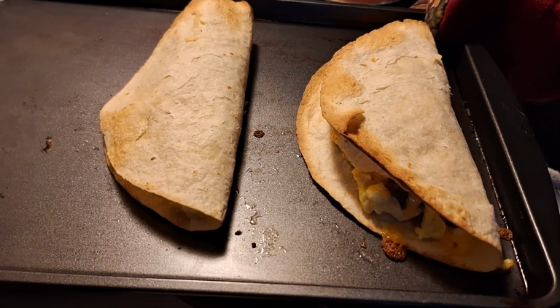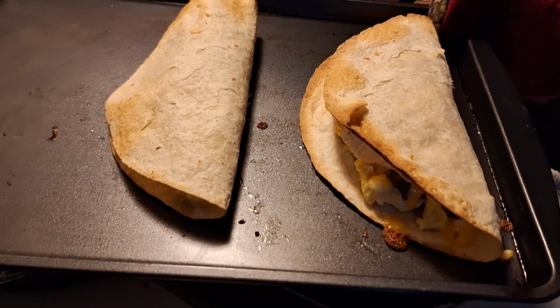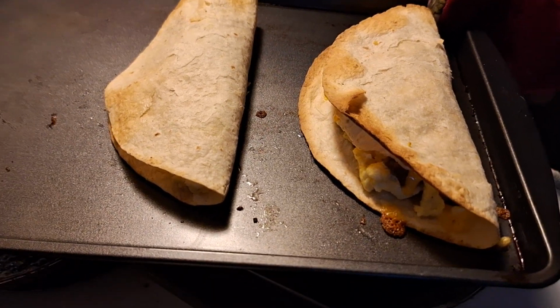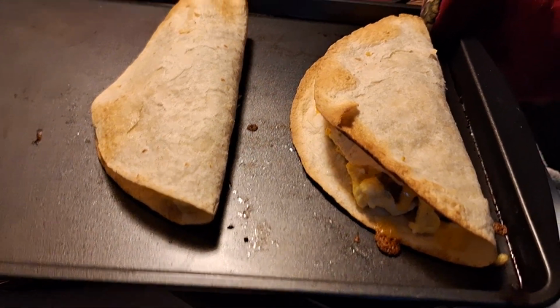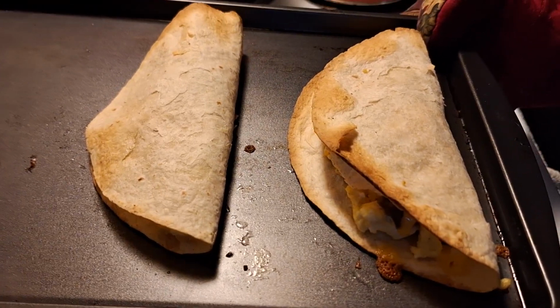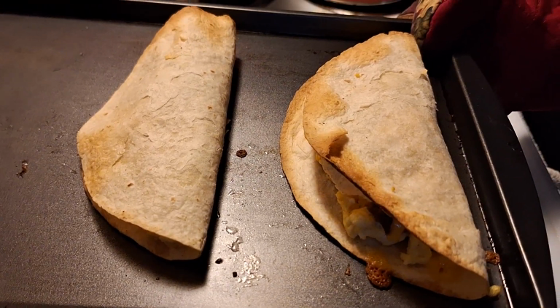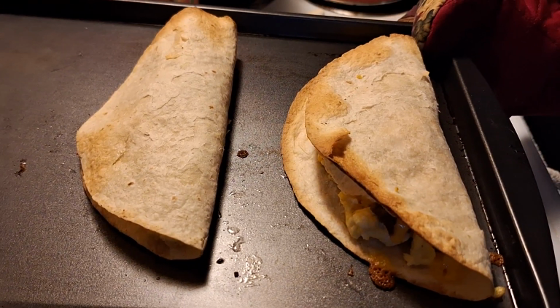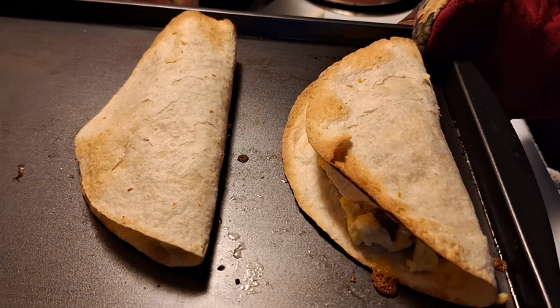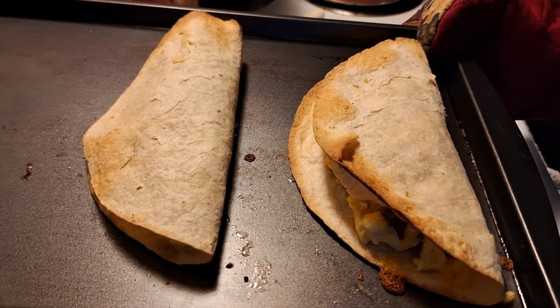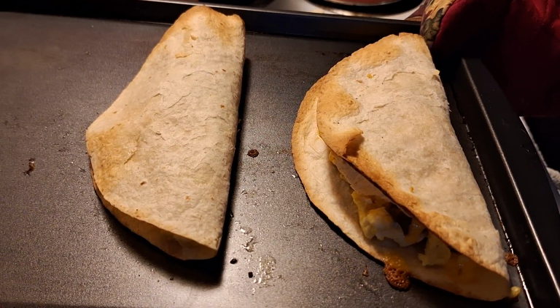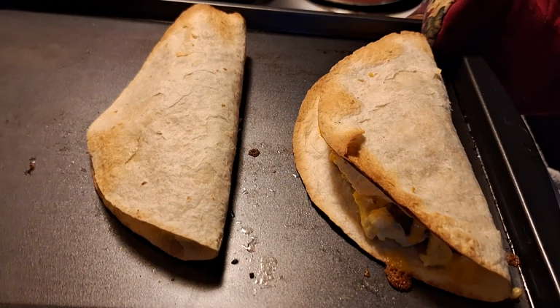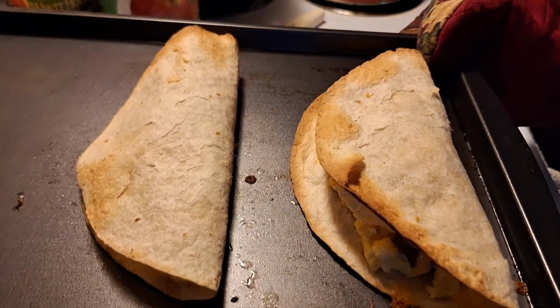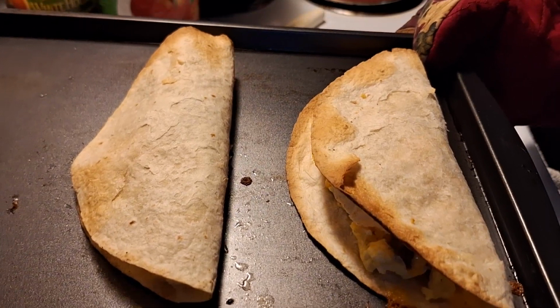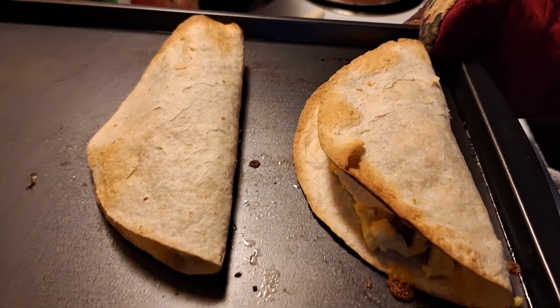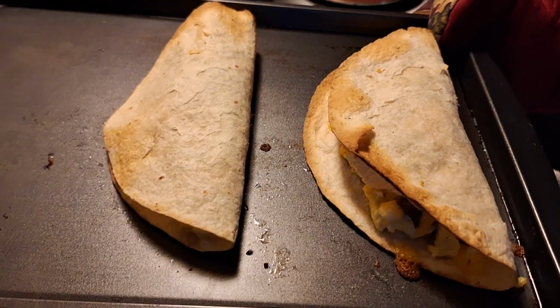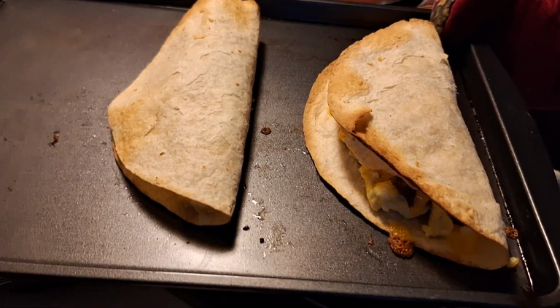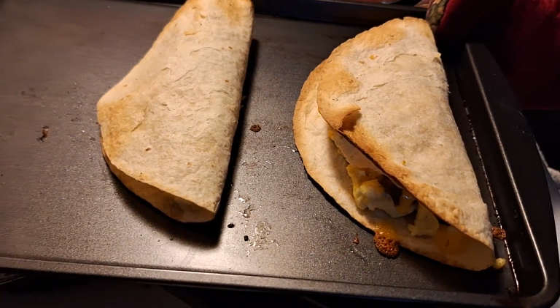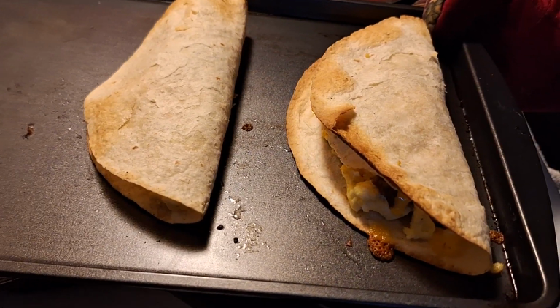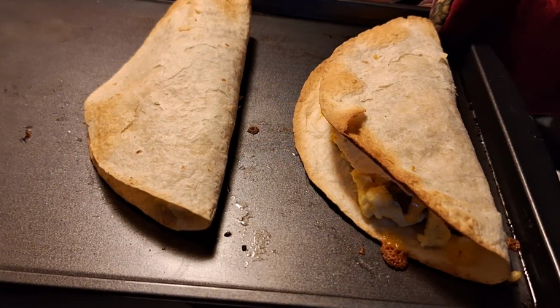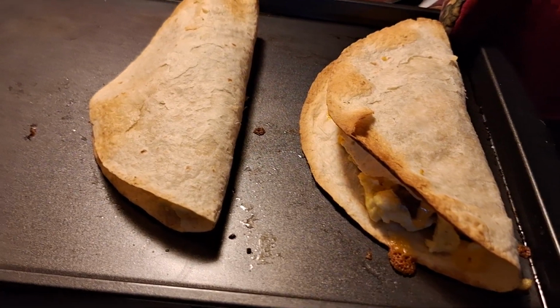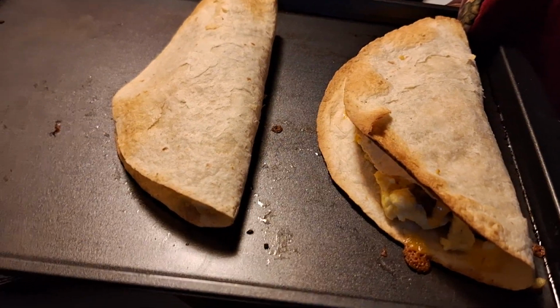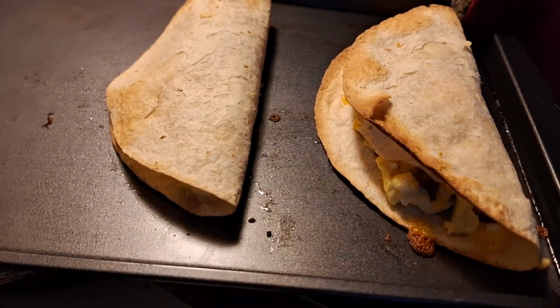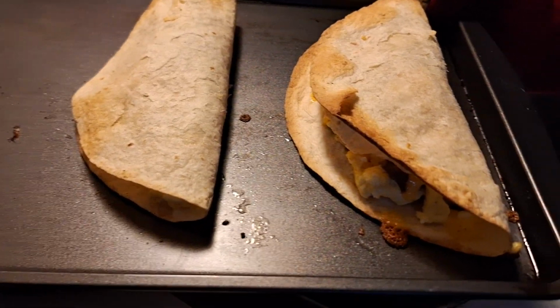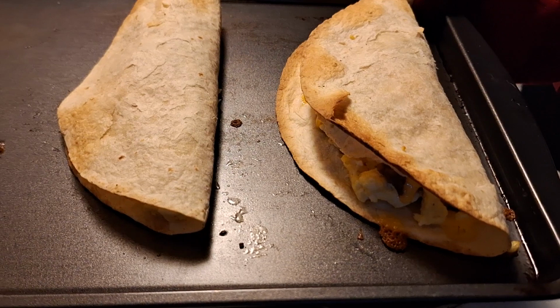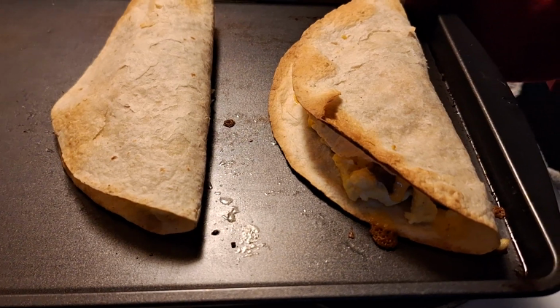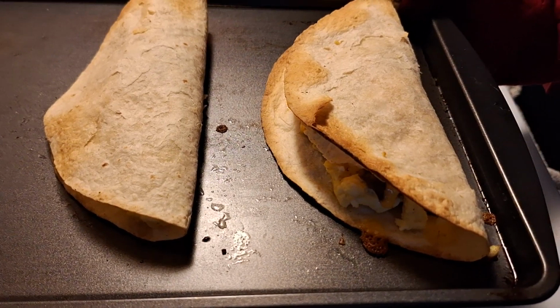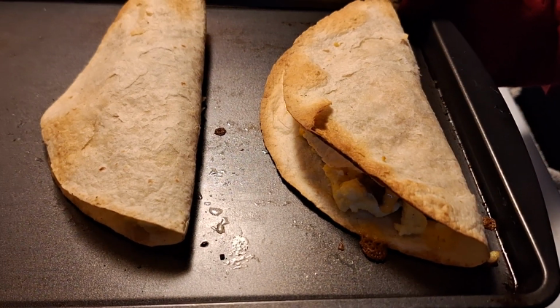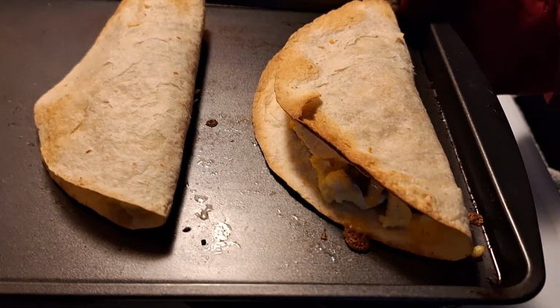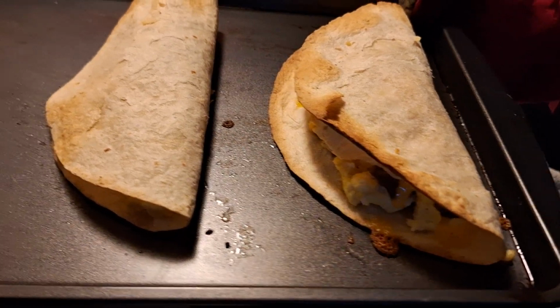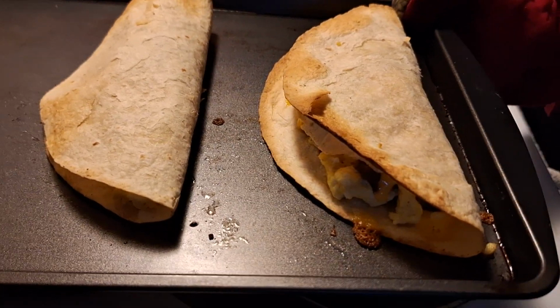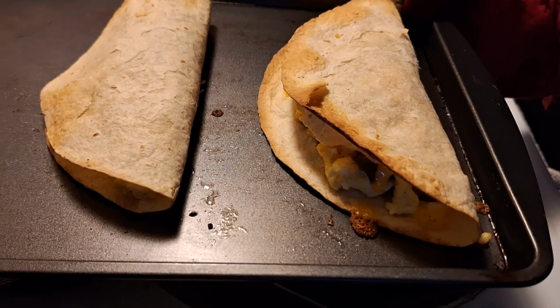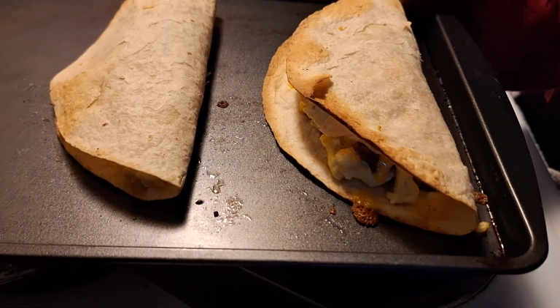Thanks for watching. This is Tonya's Home Cooking on YouTube. You can get online and look how they make them — same way I just told you. And they look more like this right here.